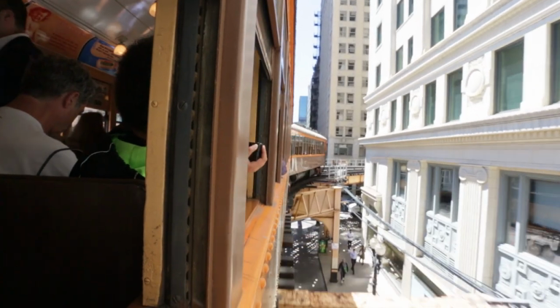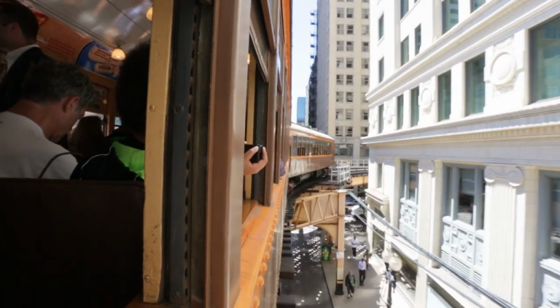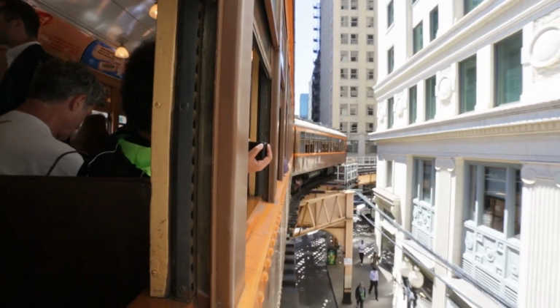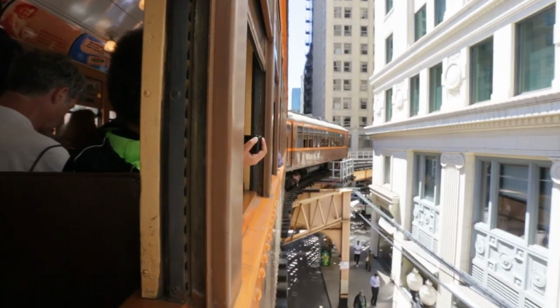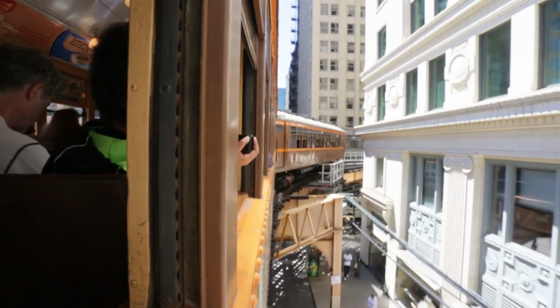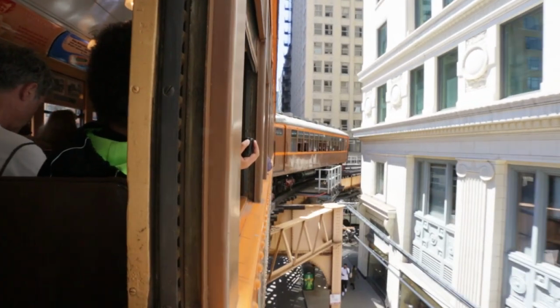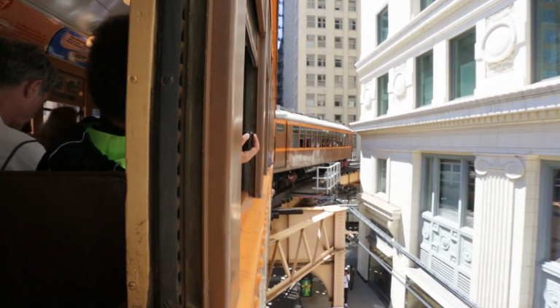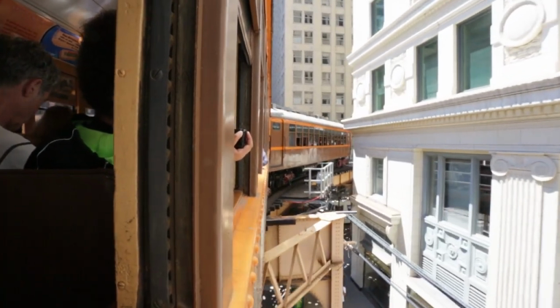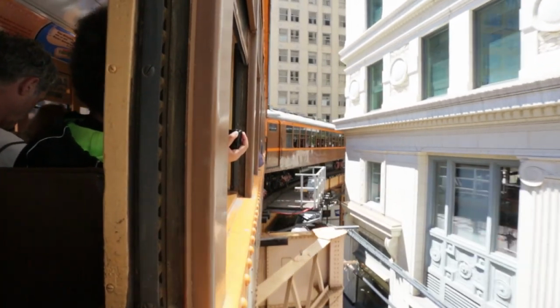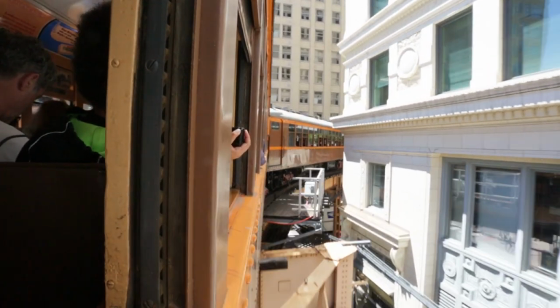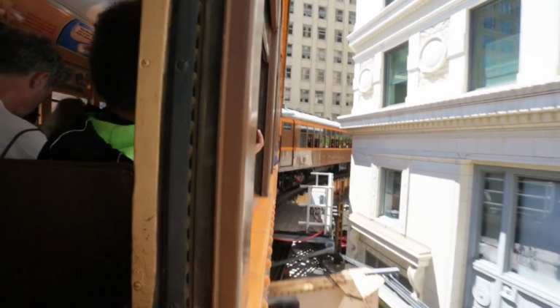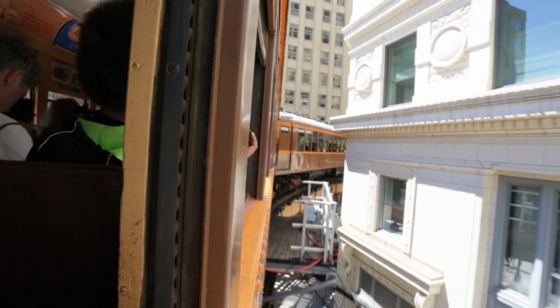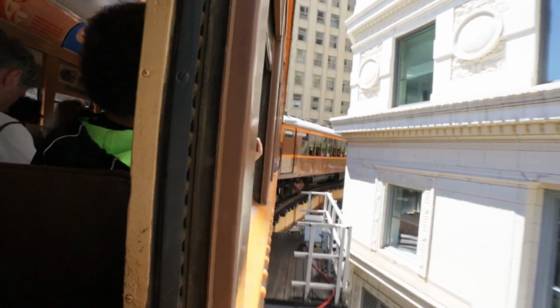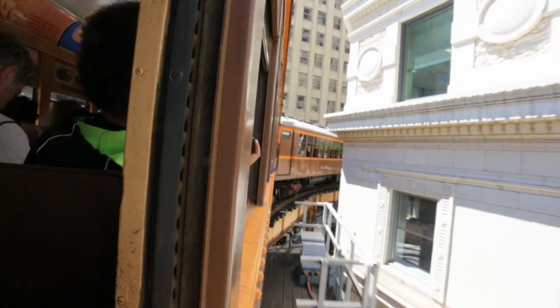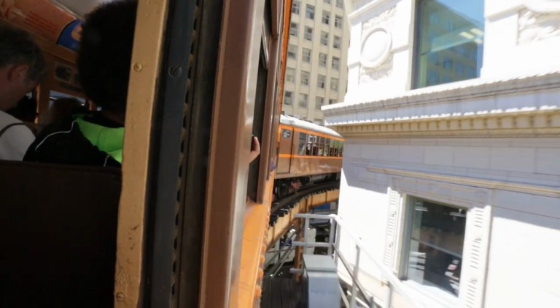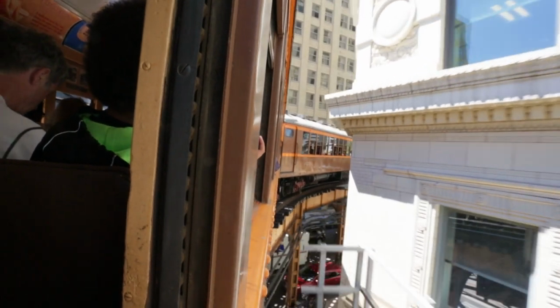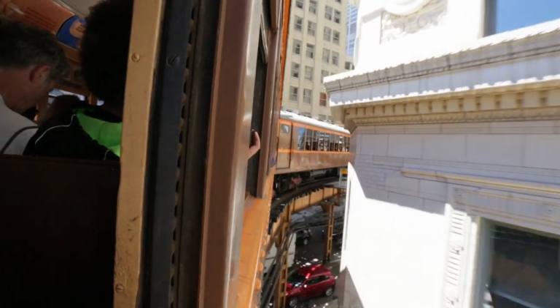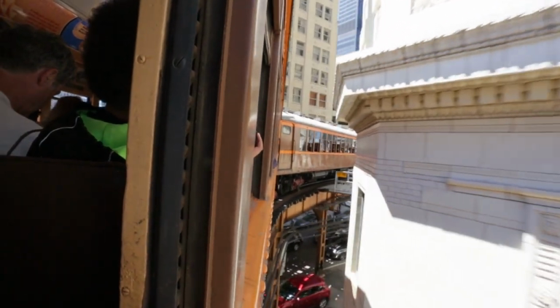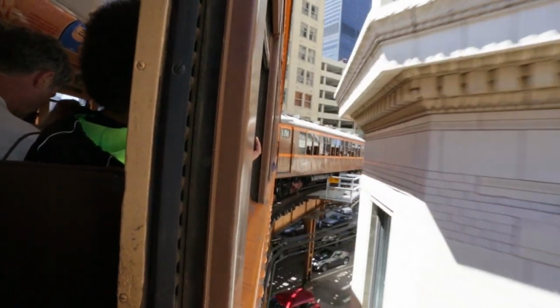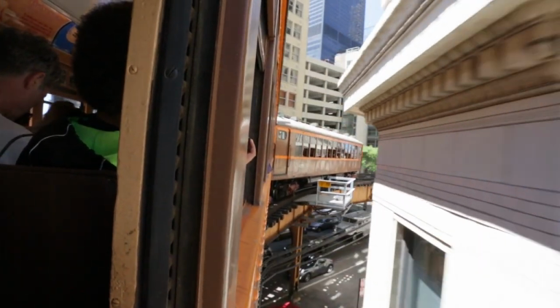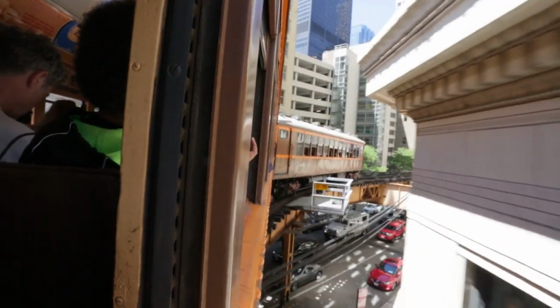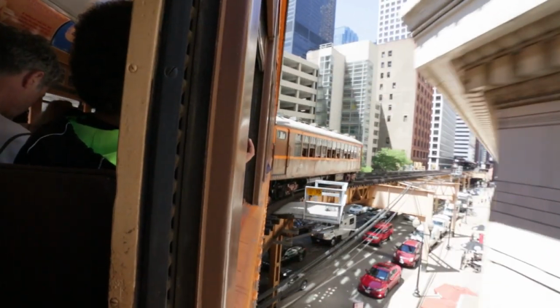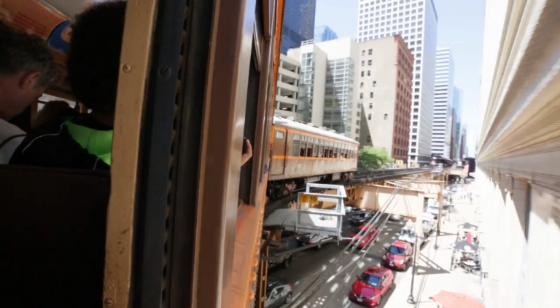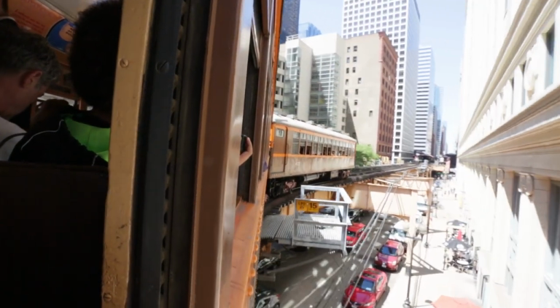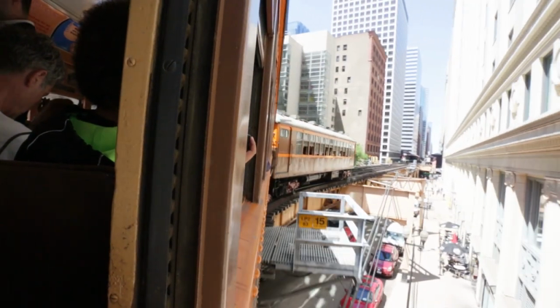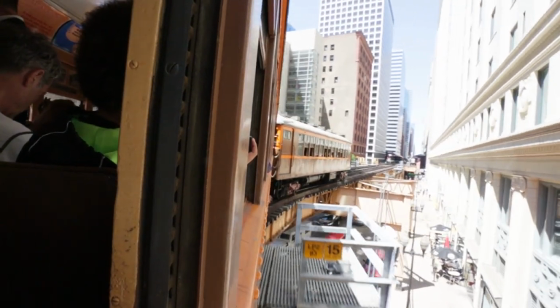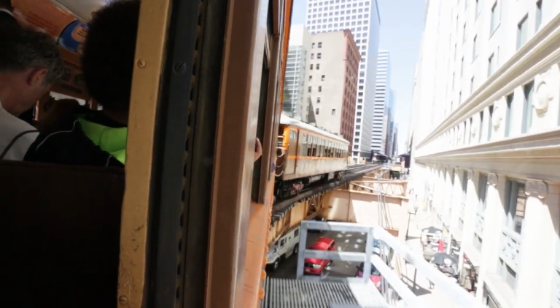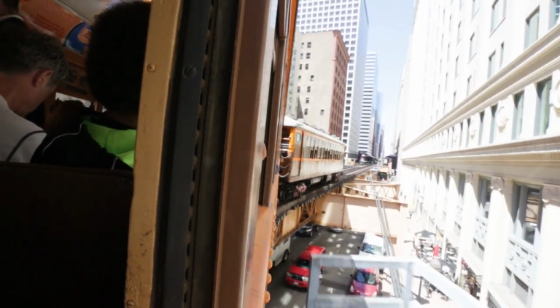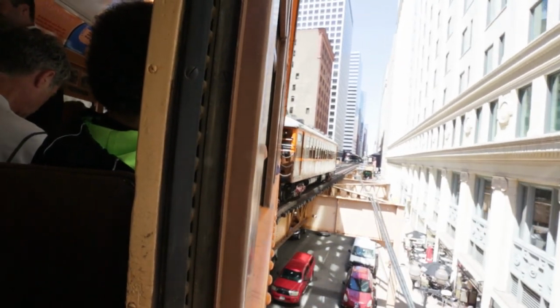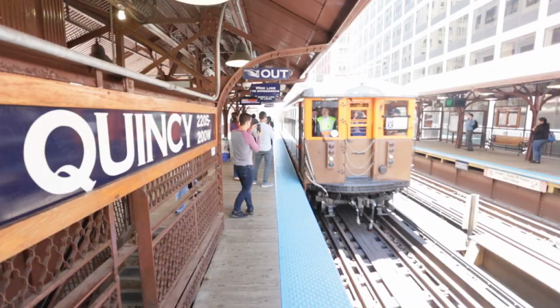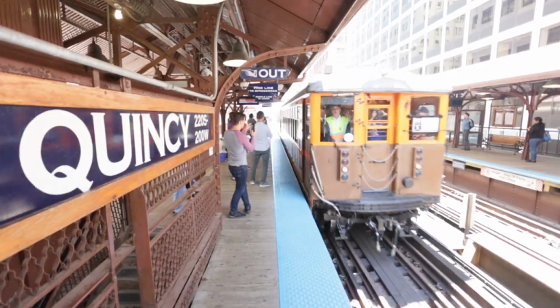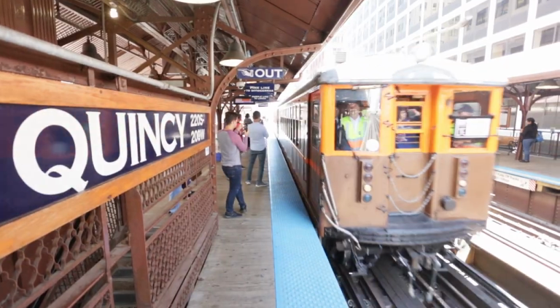They remained in service until 1973, and since then they have stayed as a special train, used for special occasions.